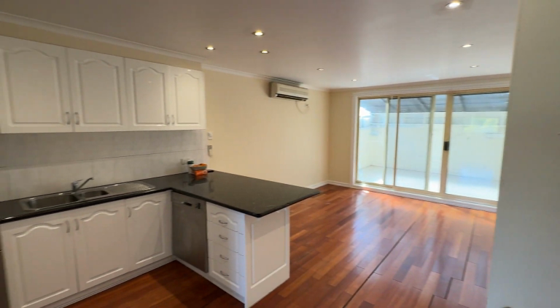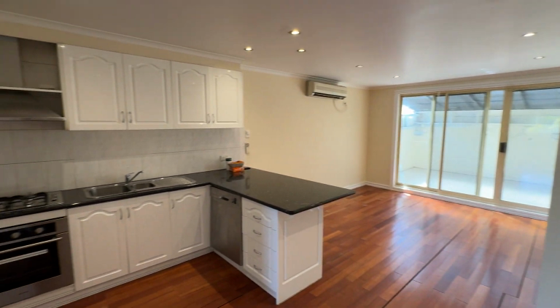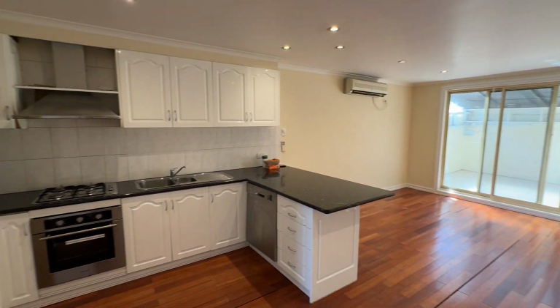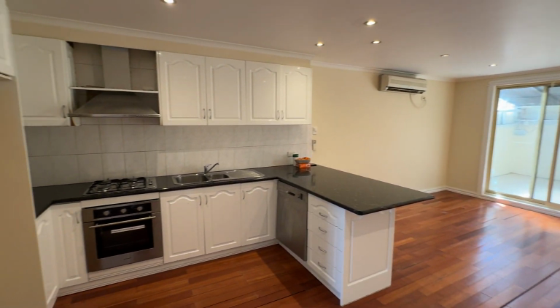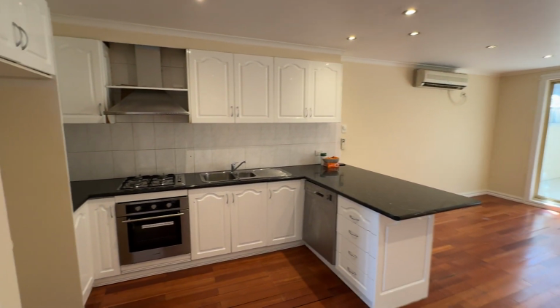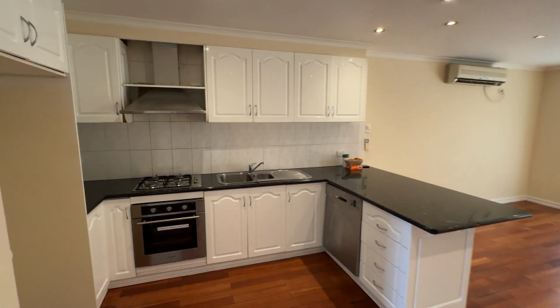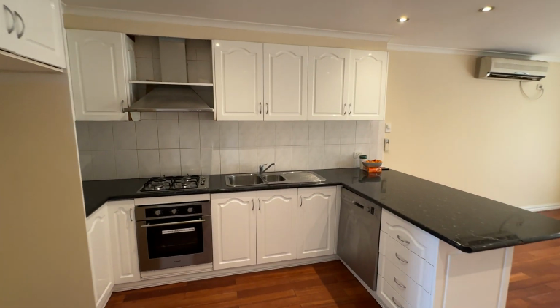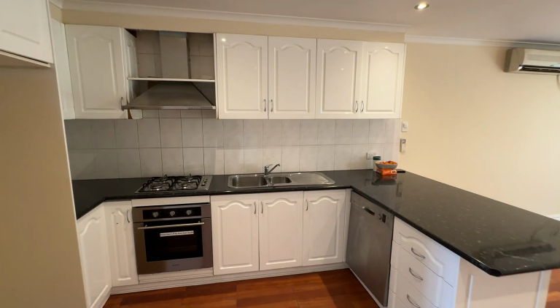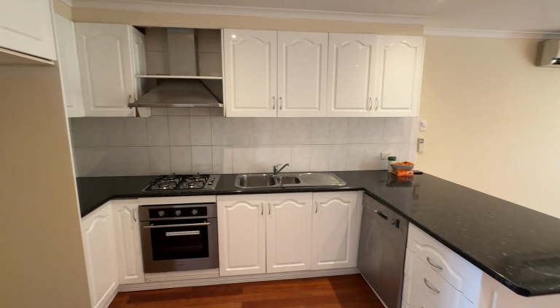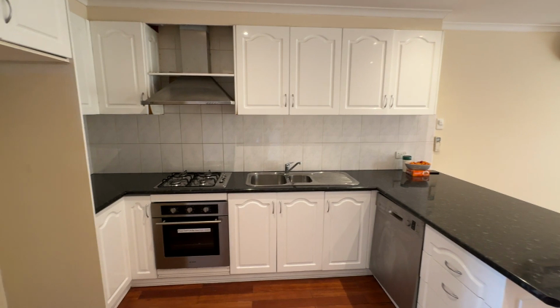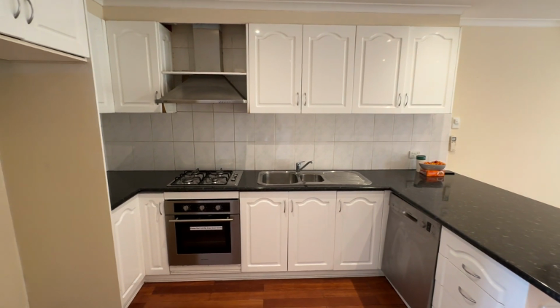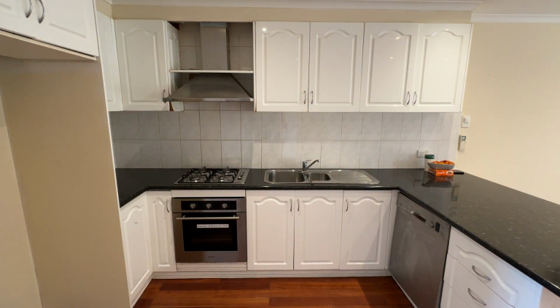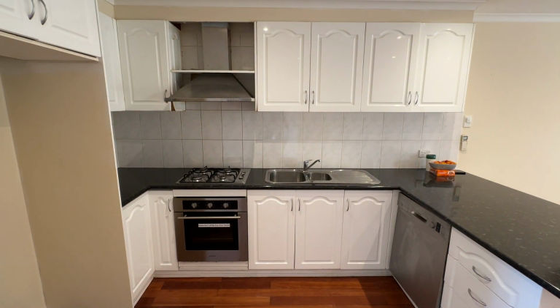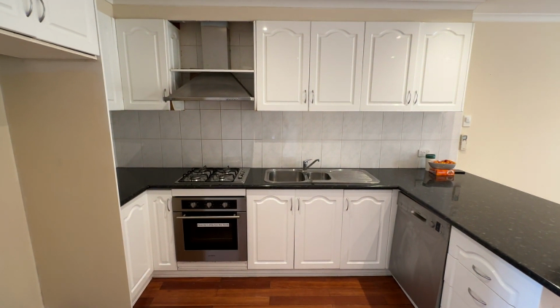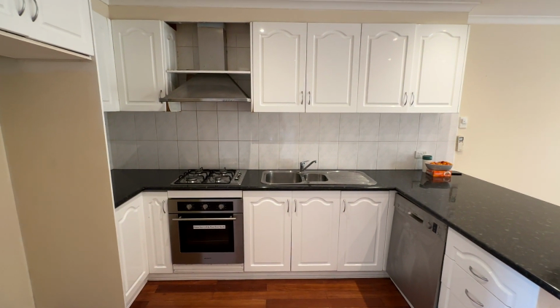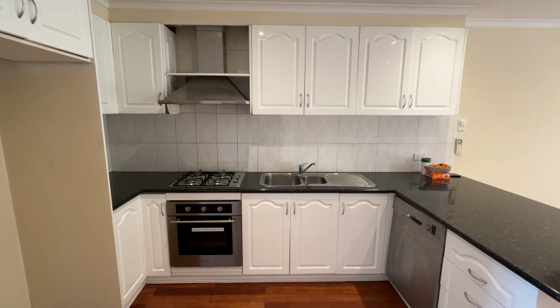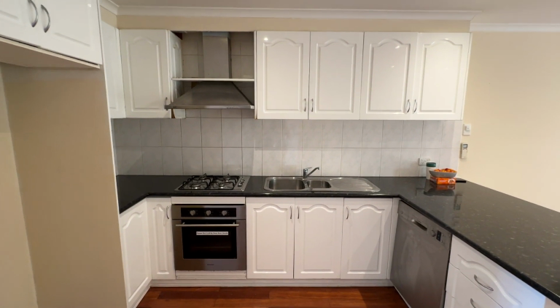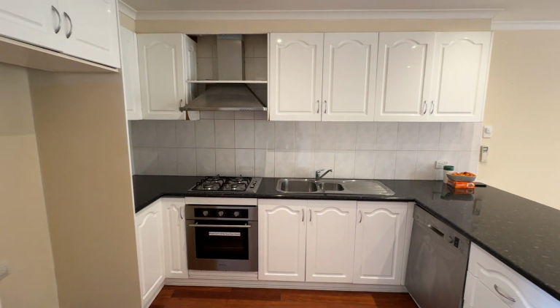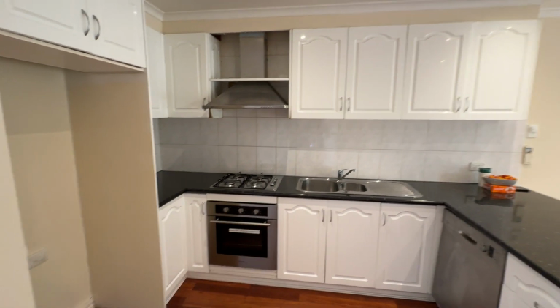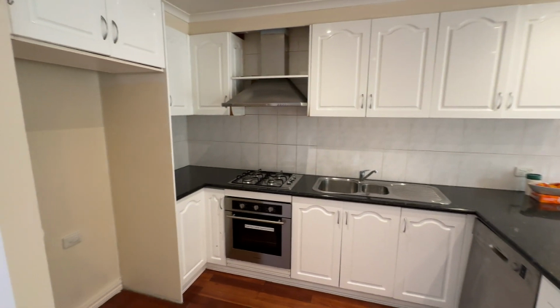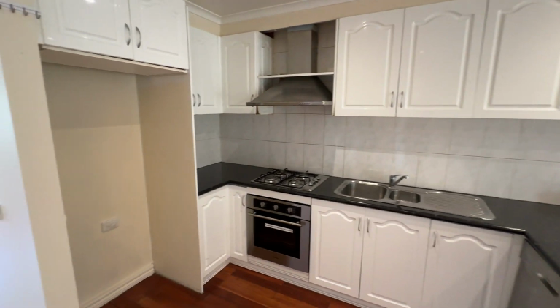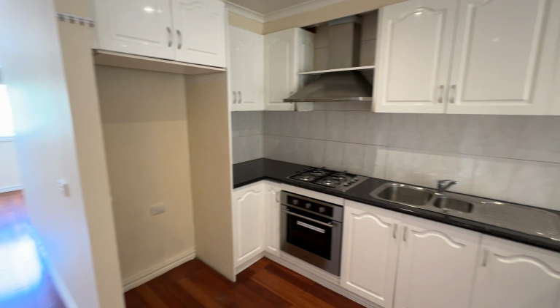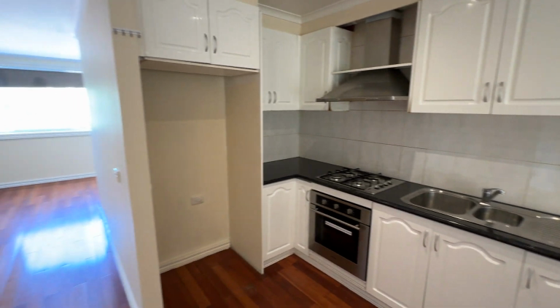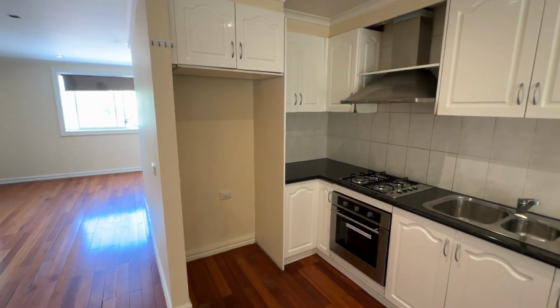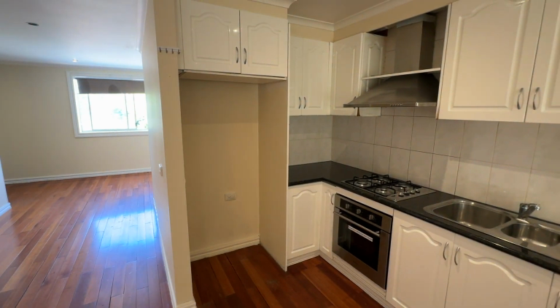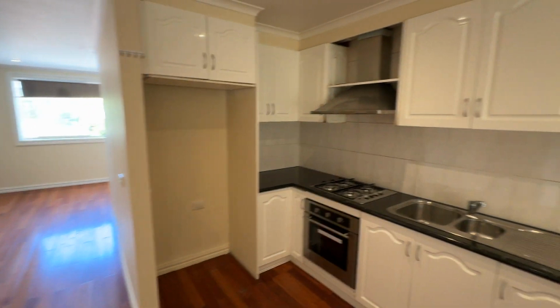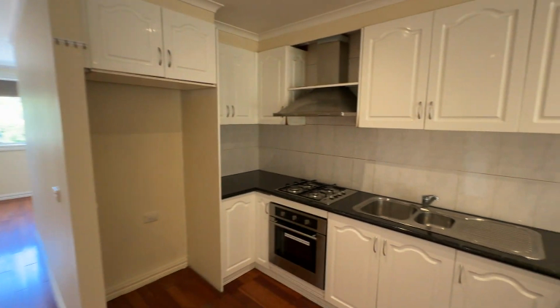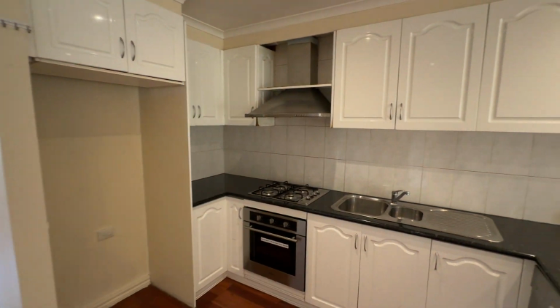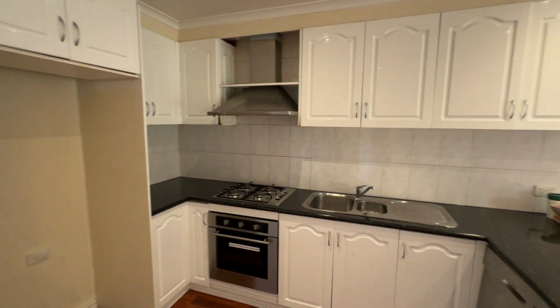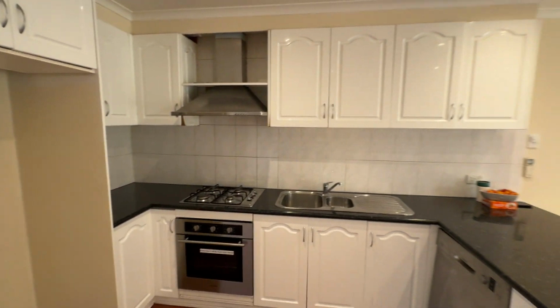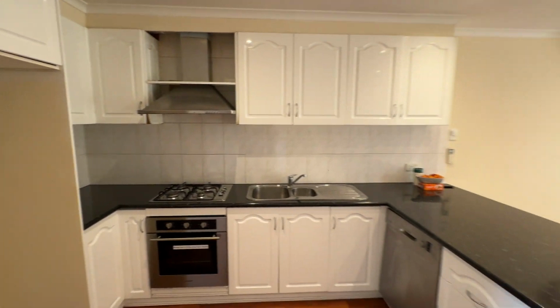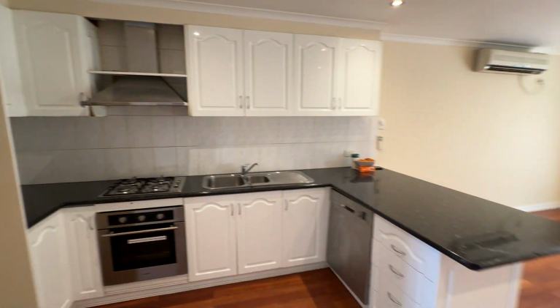Coming in, this is the kitchen area with dishwasher, oven, stove, and range hood. And a good size fridge space, lots of storage, floorboards.